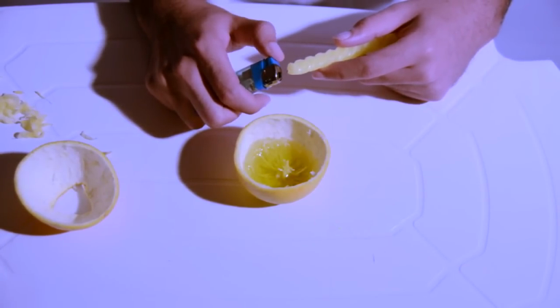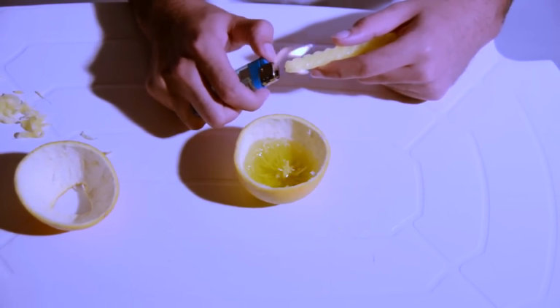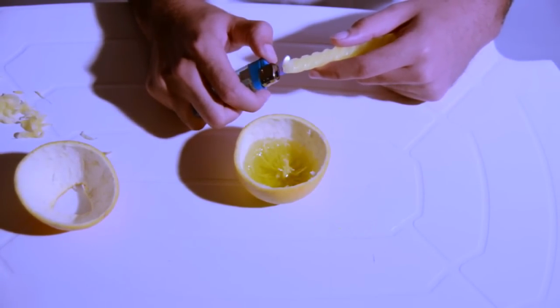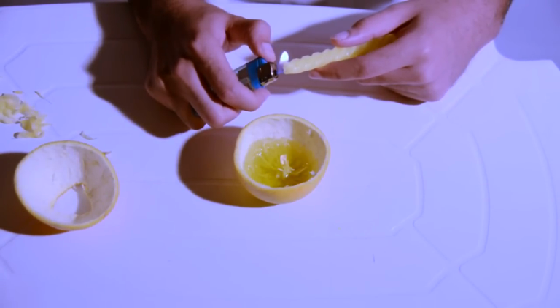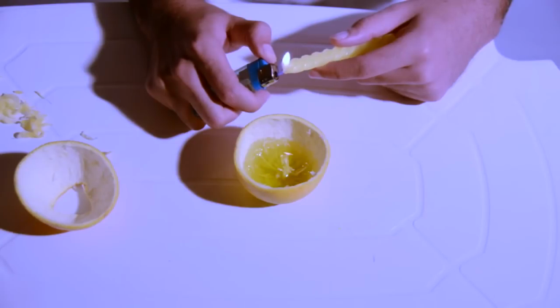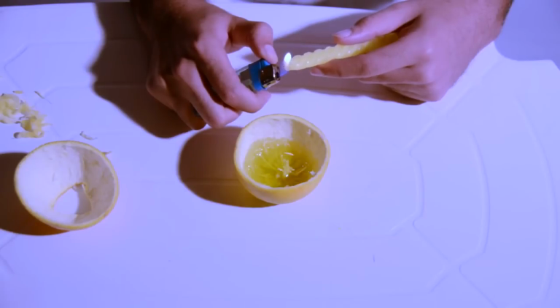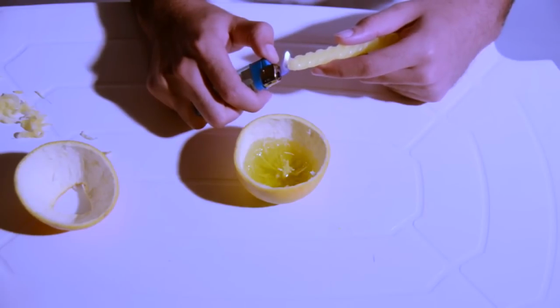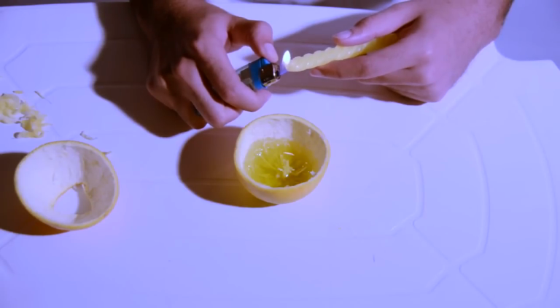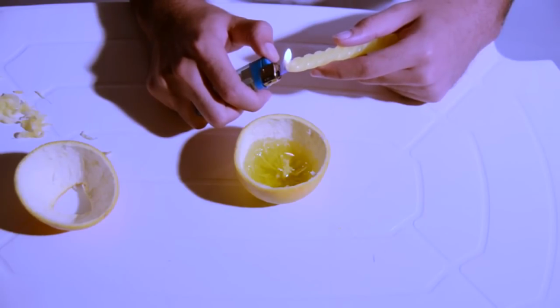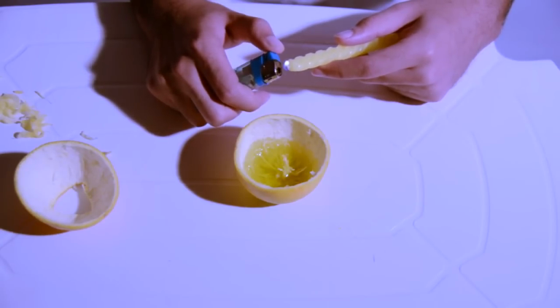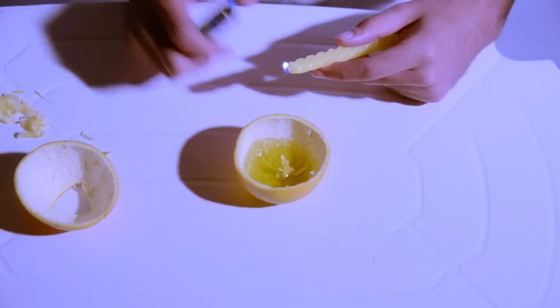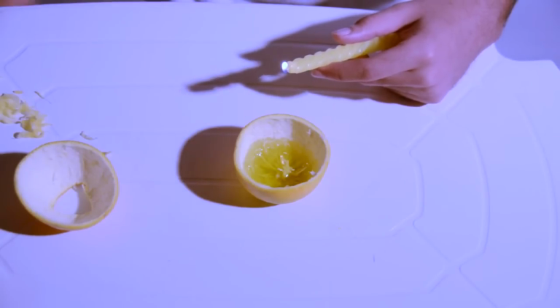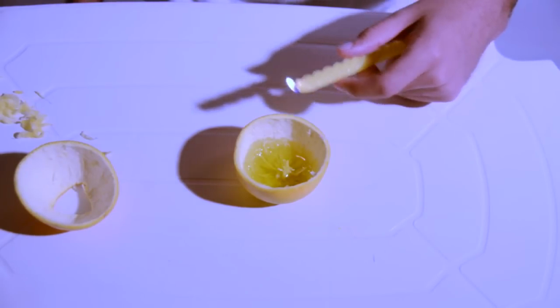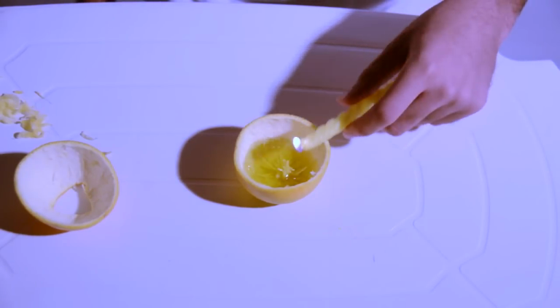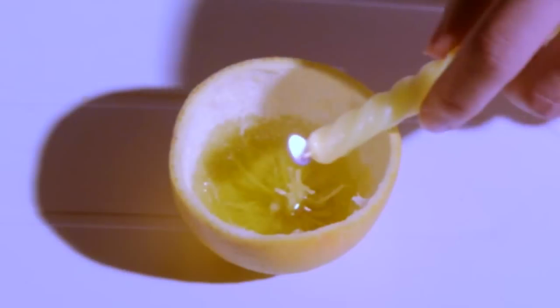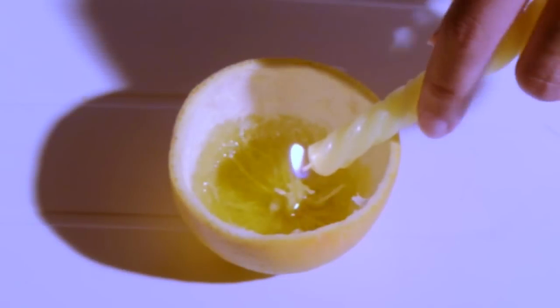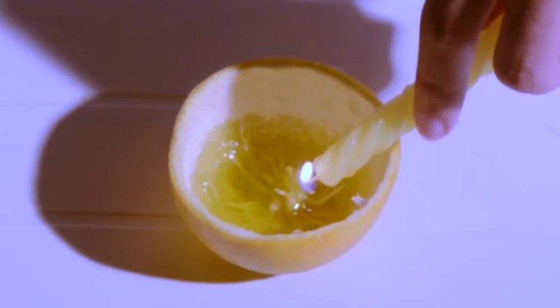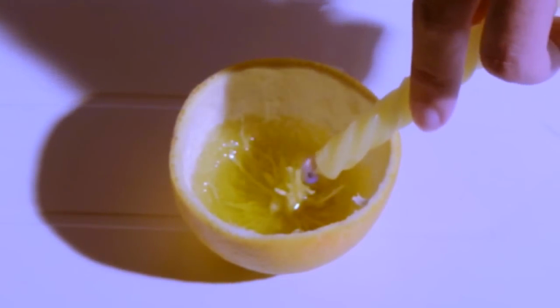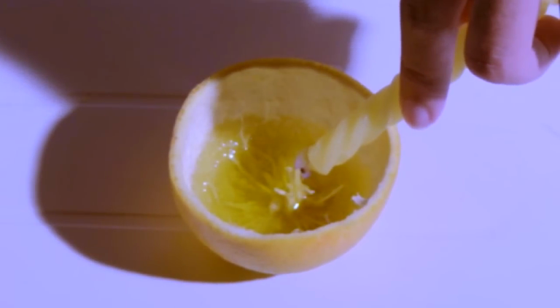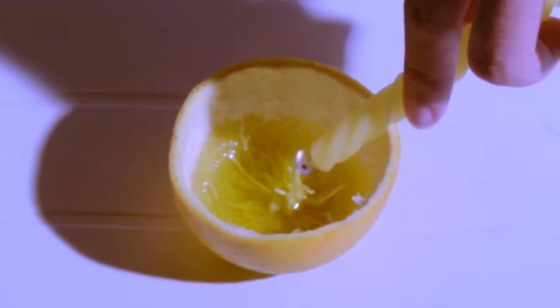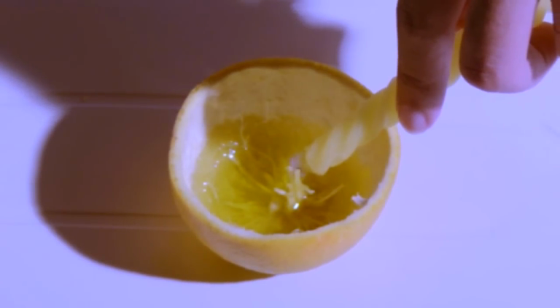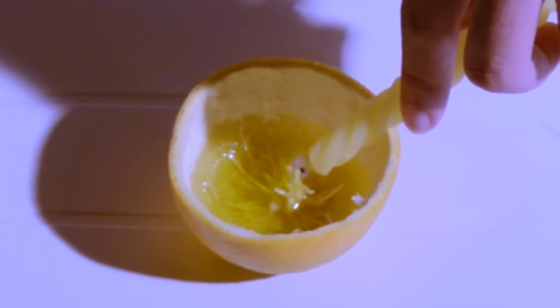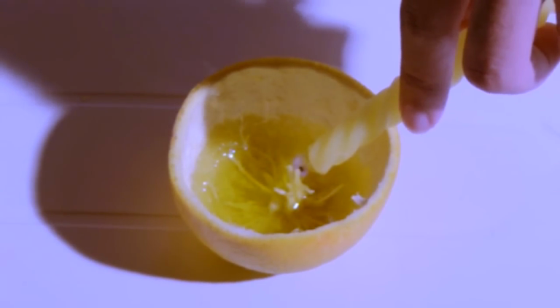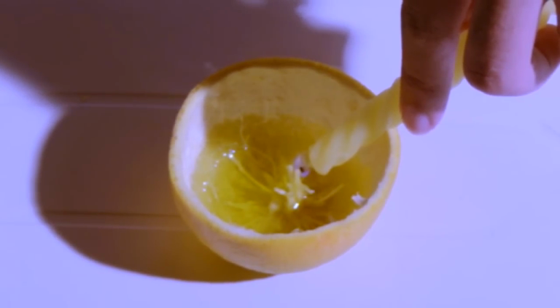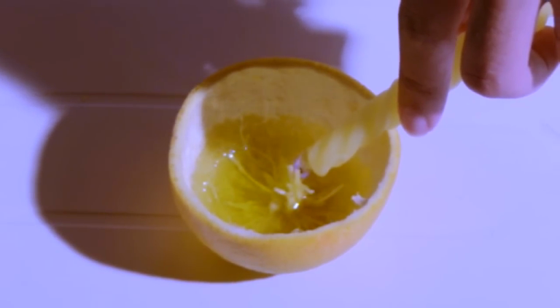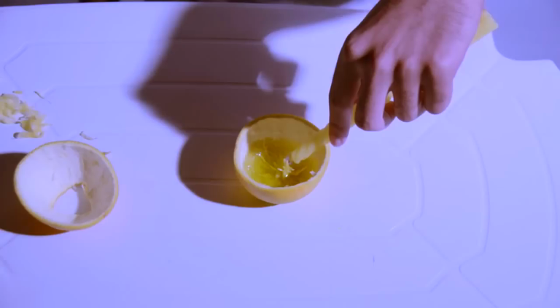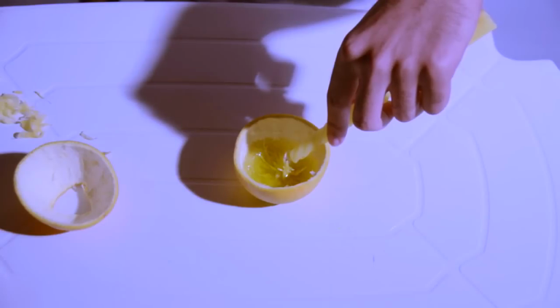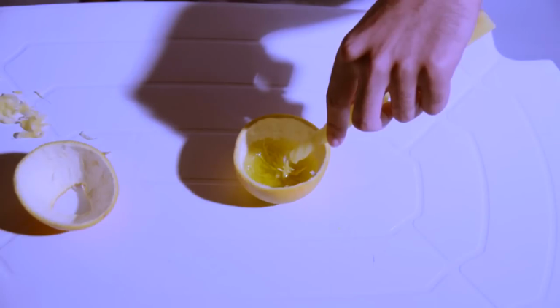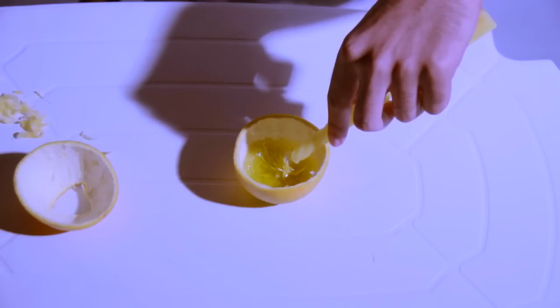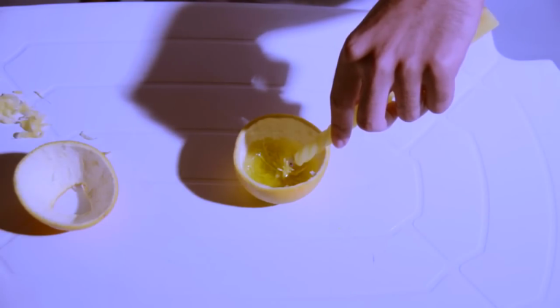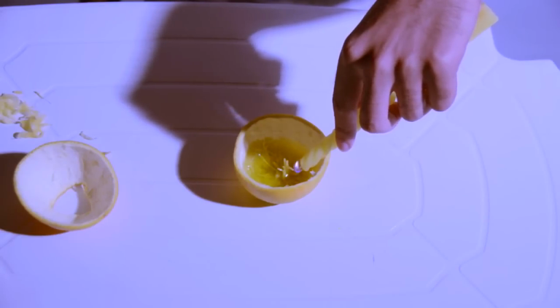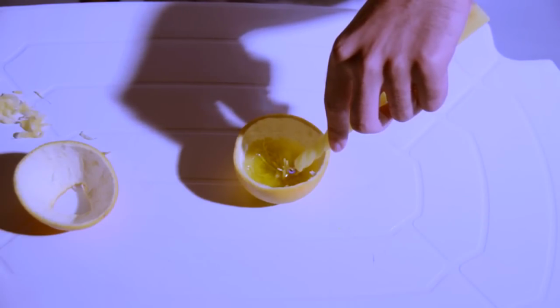Some of you may ask what are we going to light. As you can see, there is something that looks like a string in the middle — that's what we are going to light.